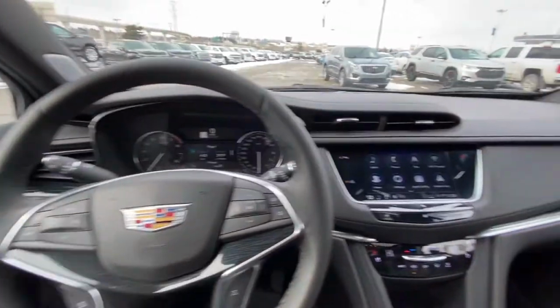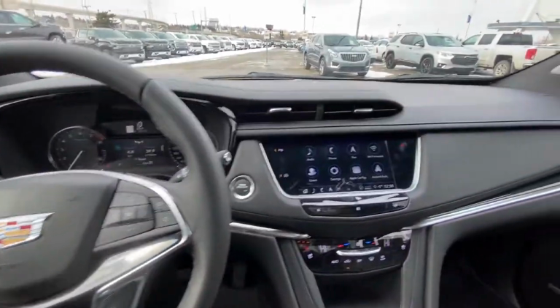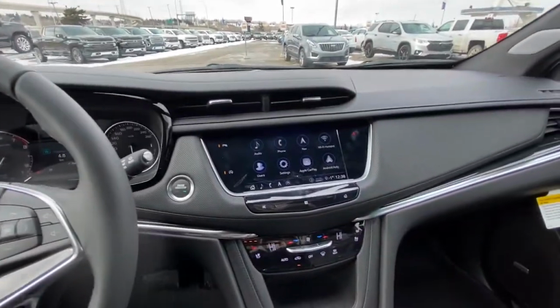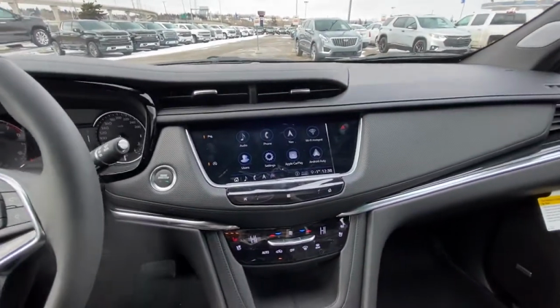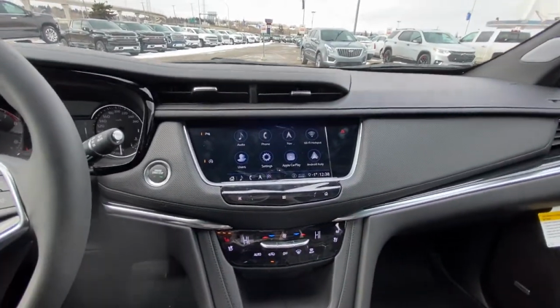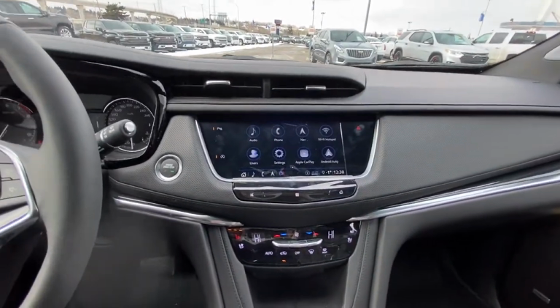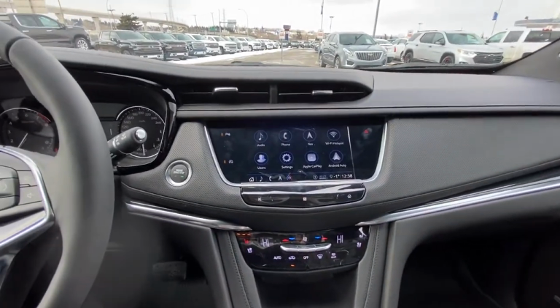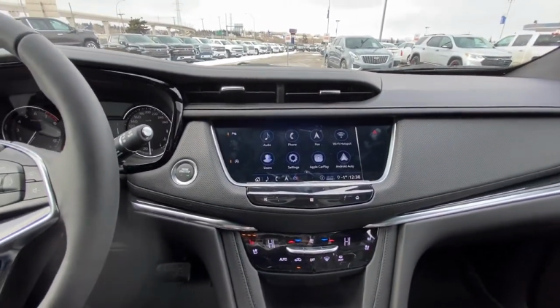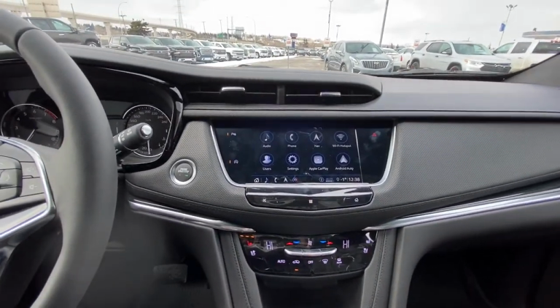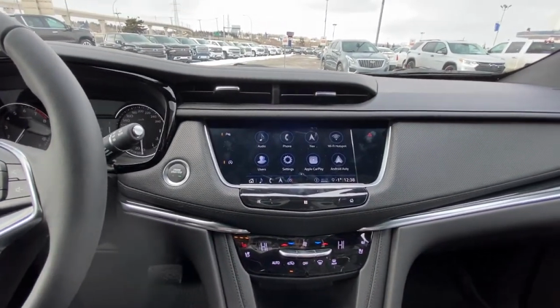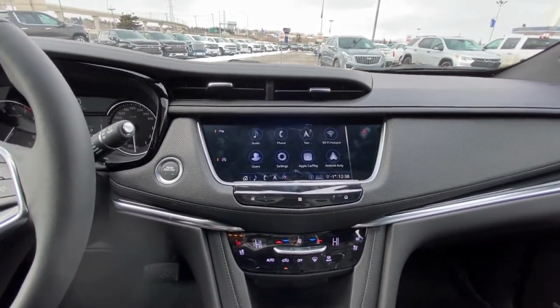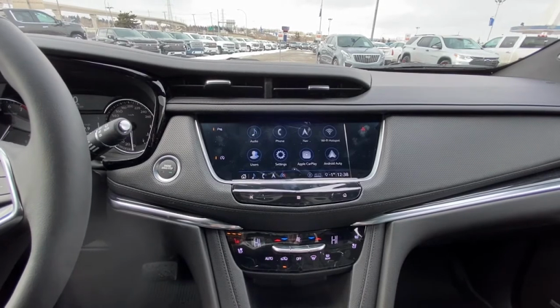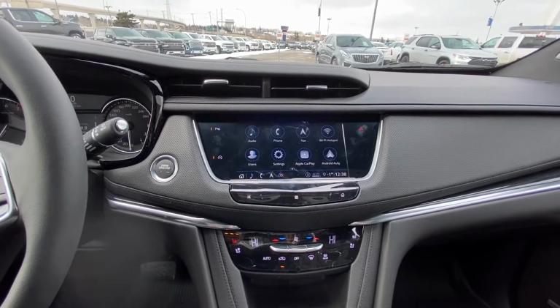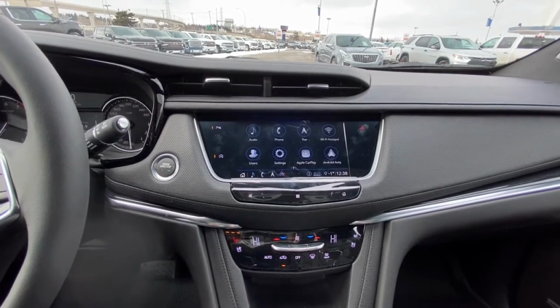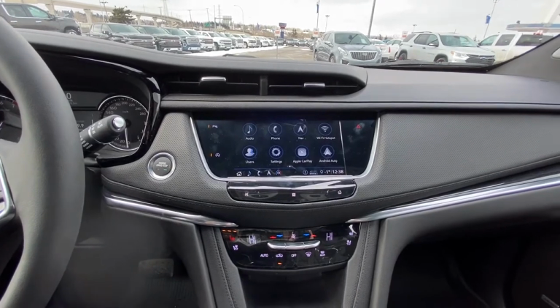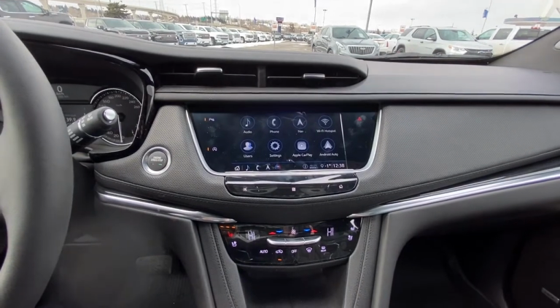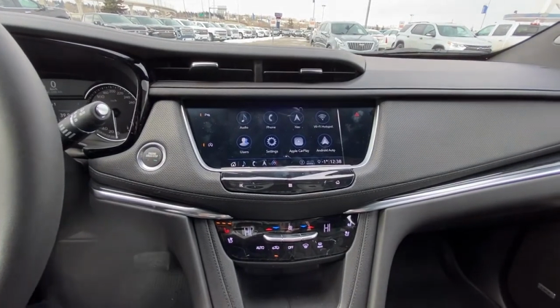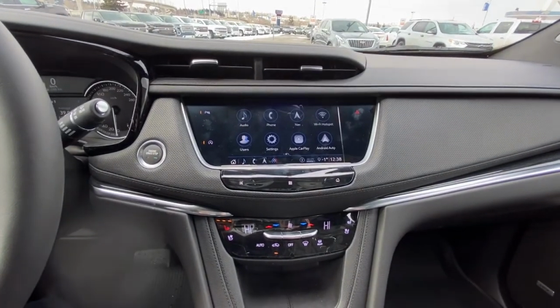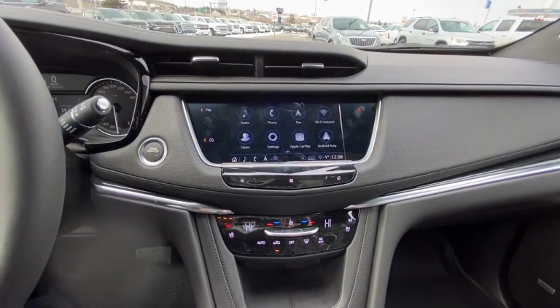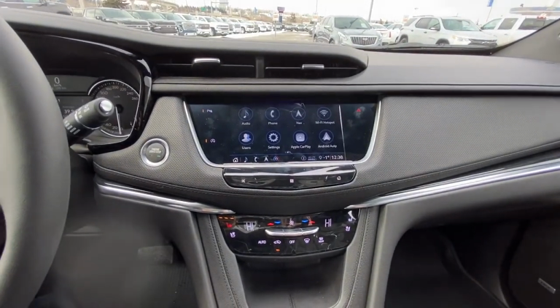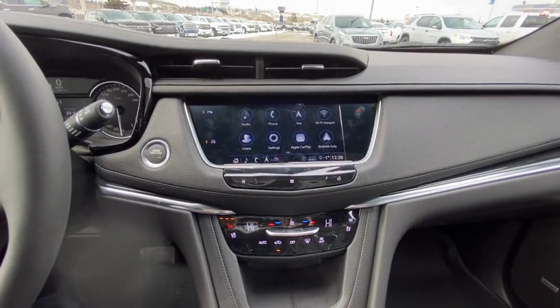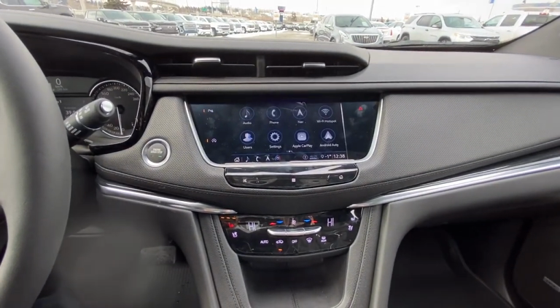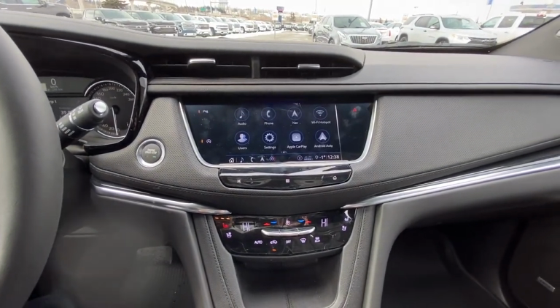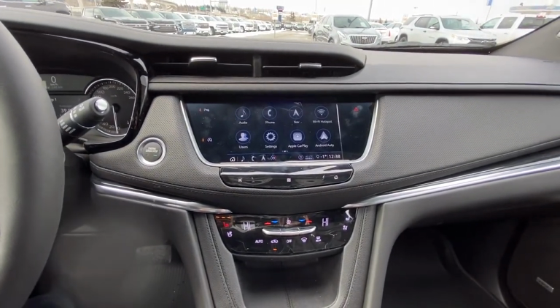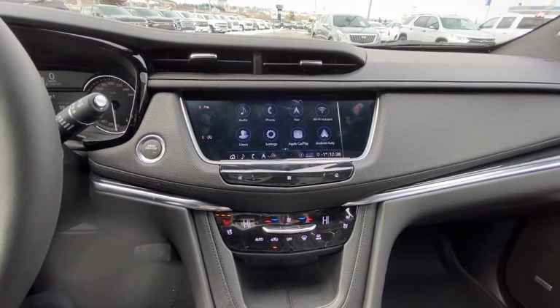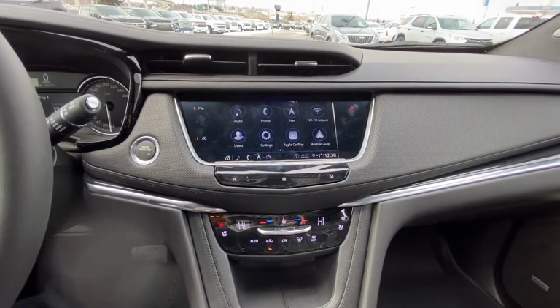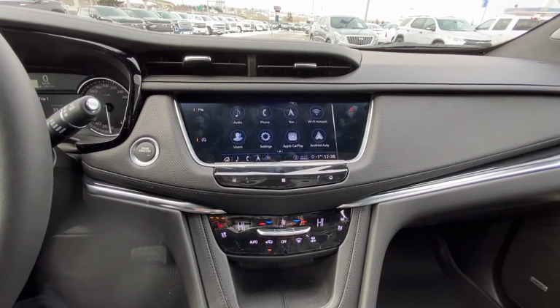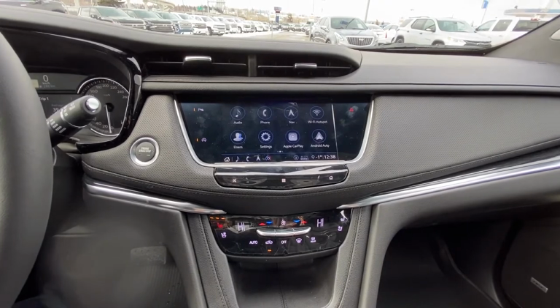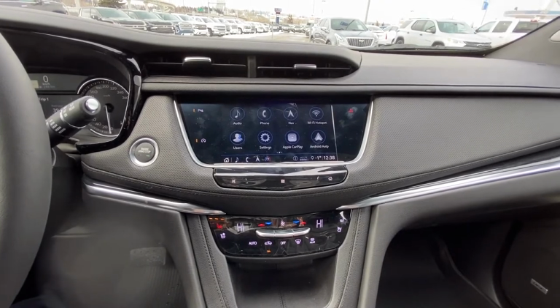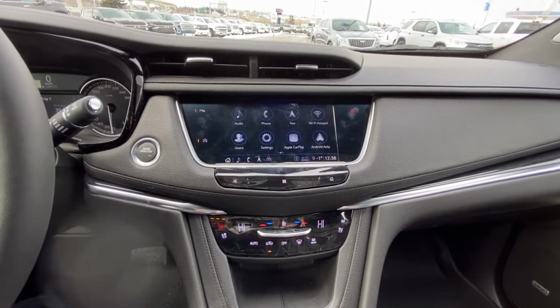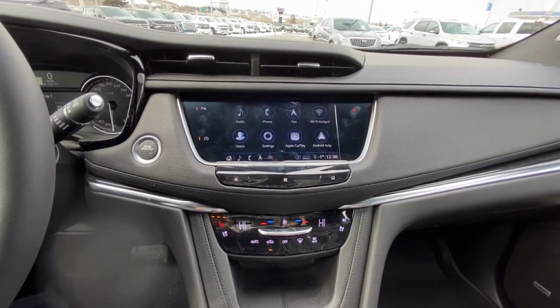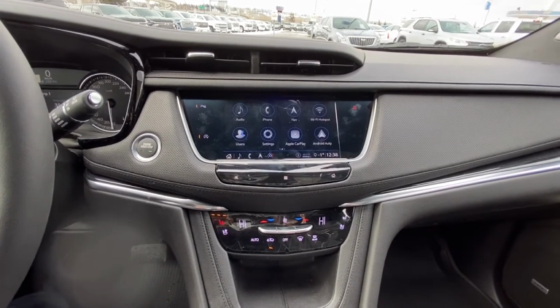Moving on to the center, we do have the push-button start, 8-inch touchscreen for your nav, audio and climate controls, as well as Apple CarPlay. We do have the heated and ventilated seats, parking sensors, and auto stop-start.